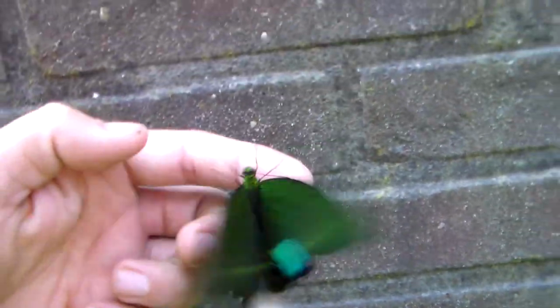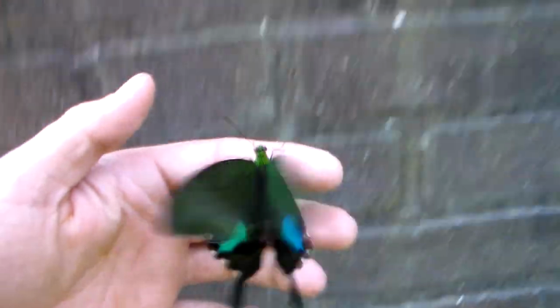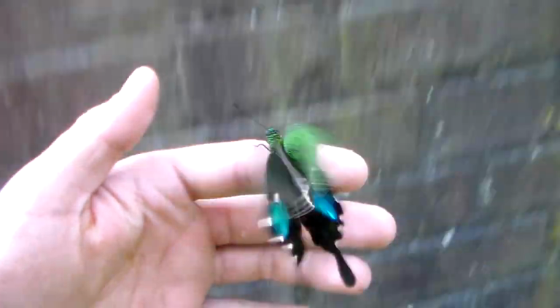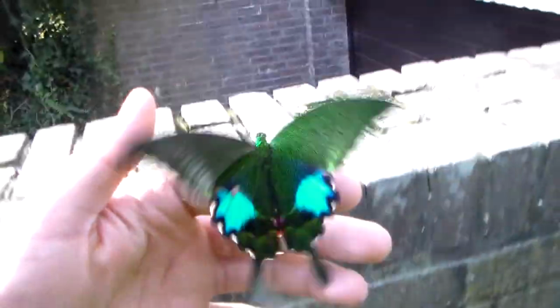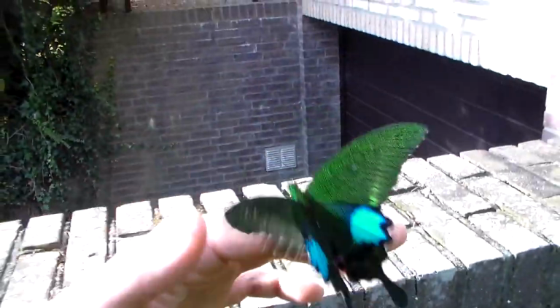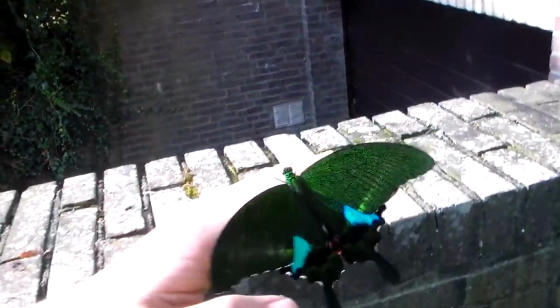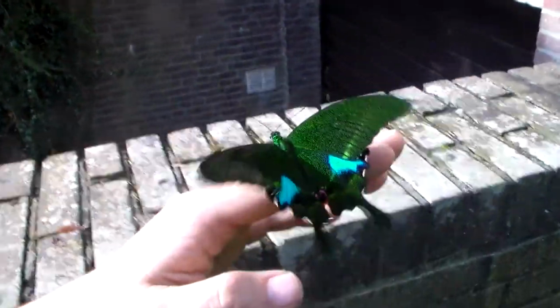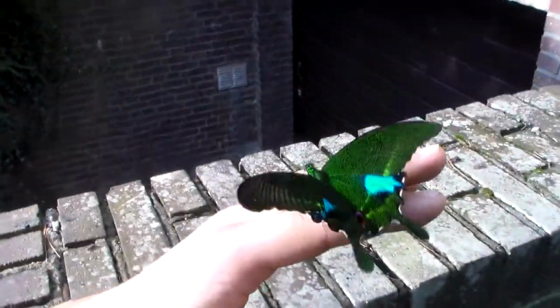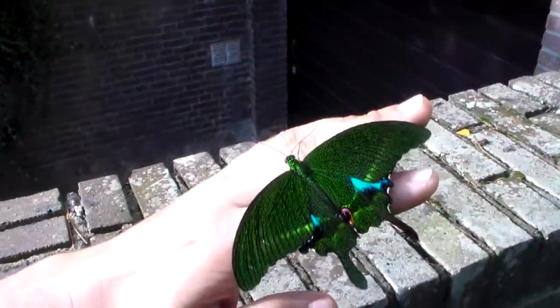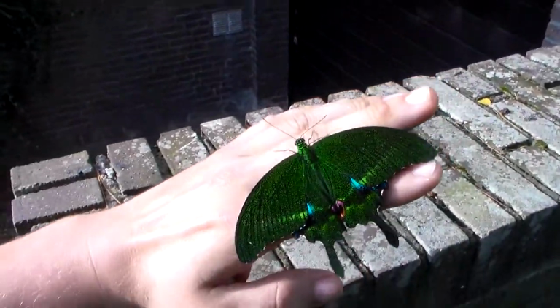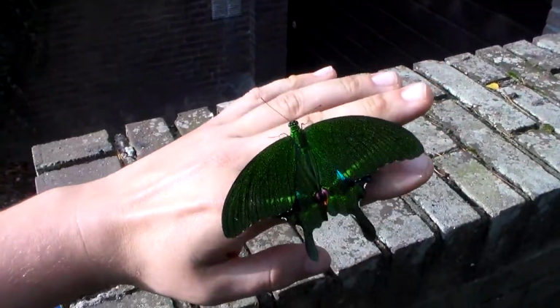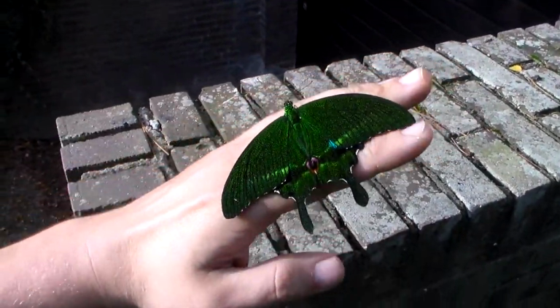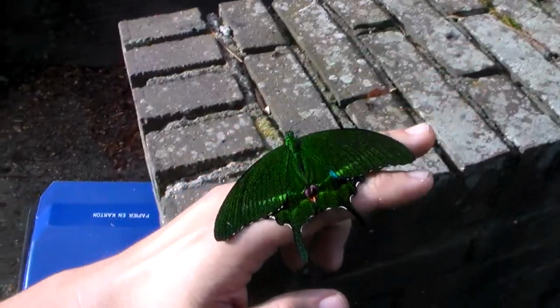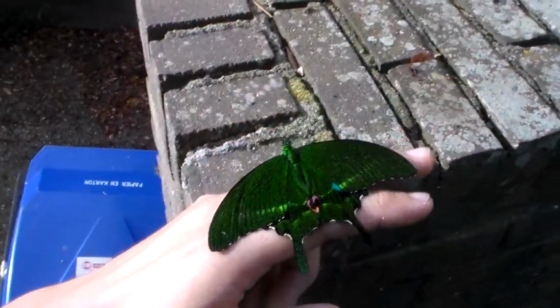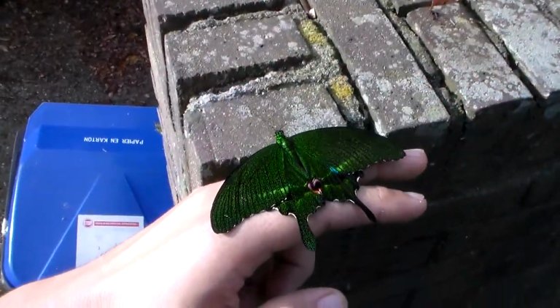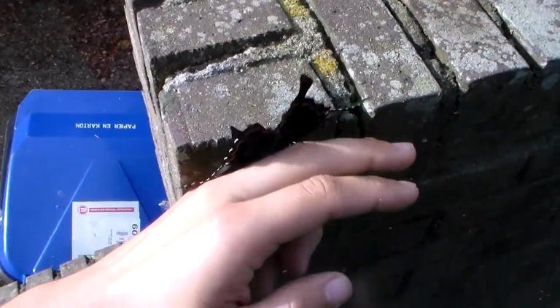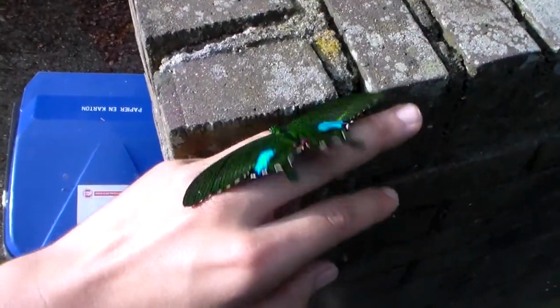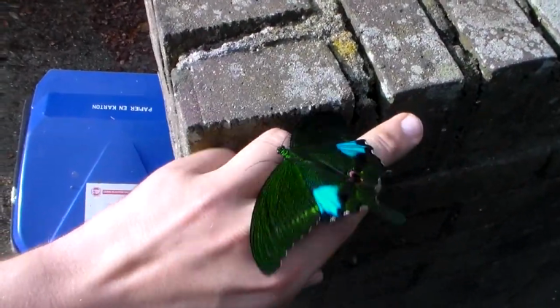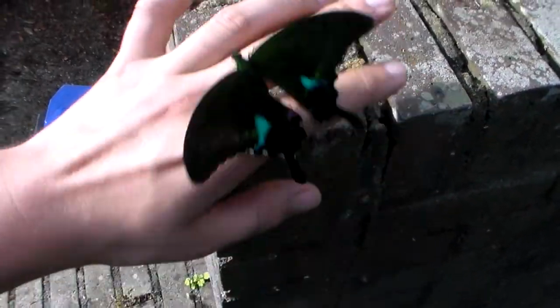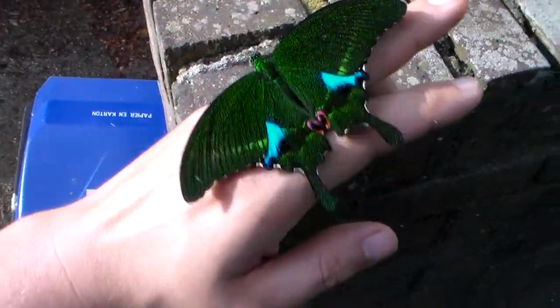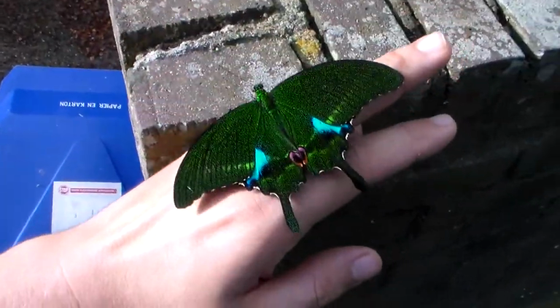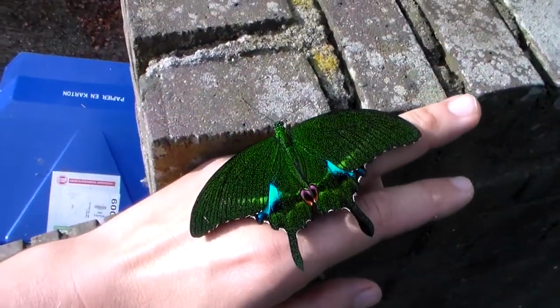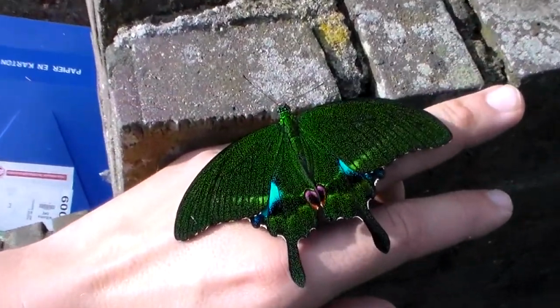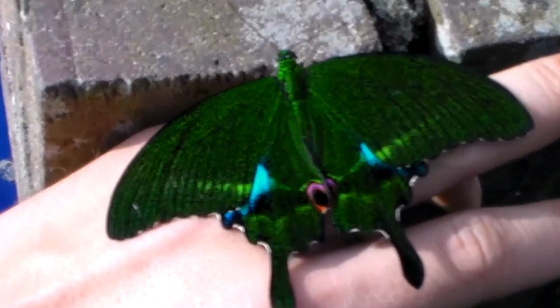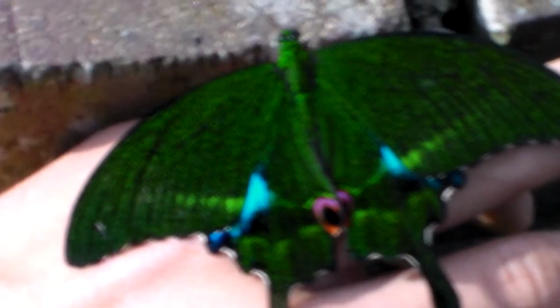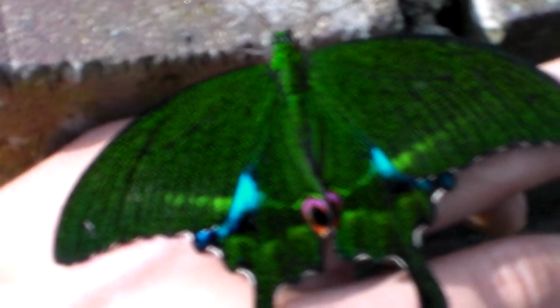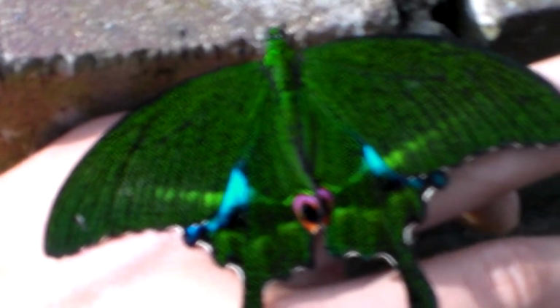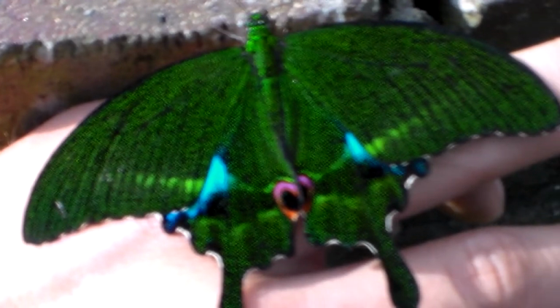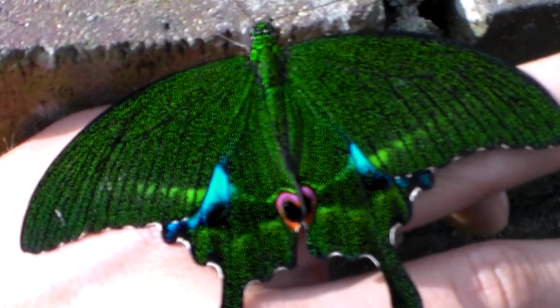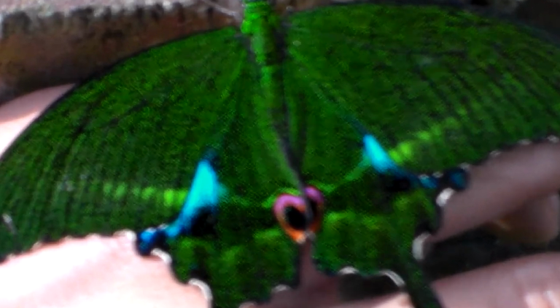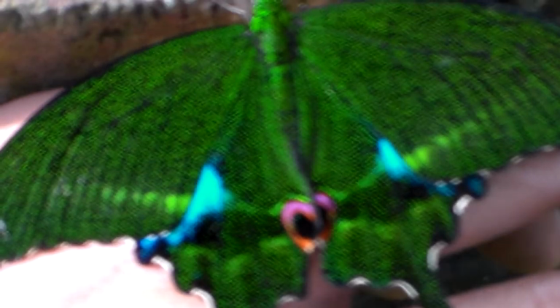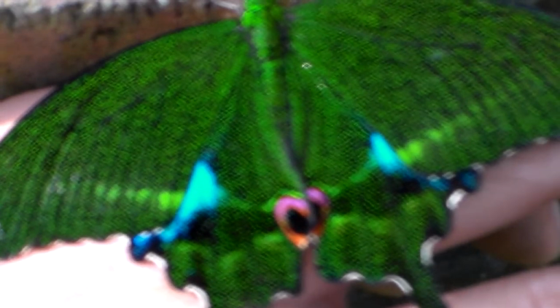I gotta be careful of it not flying away, but it's calm because it just emerged really. And the colors on this are just spectacular.